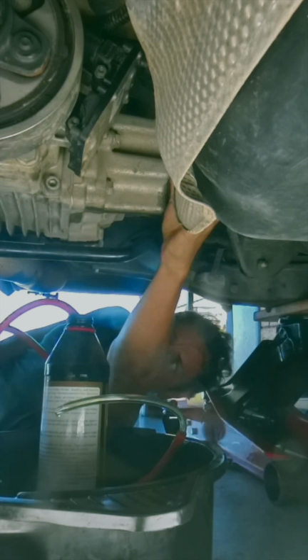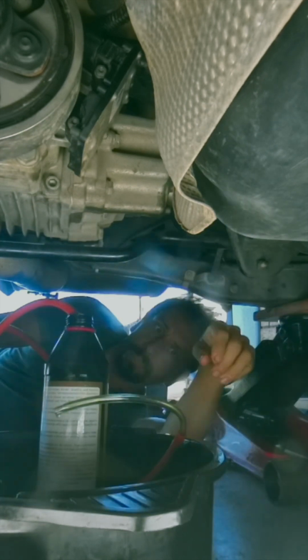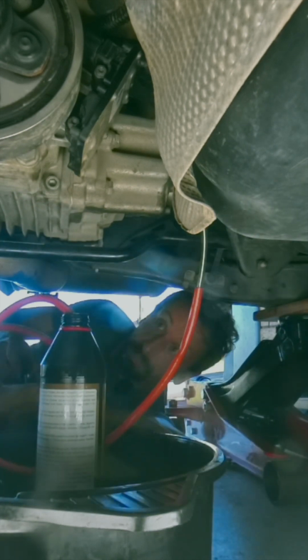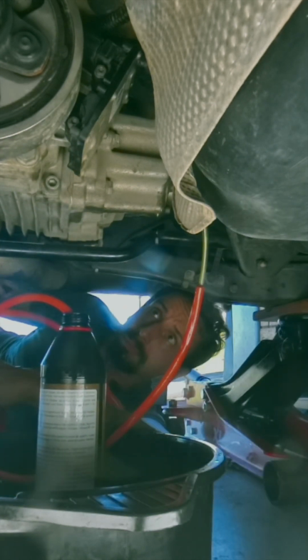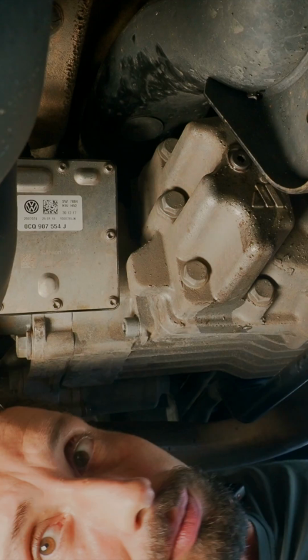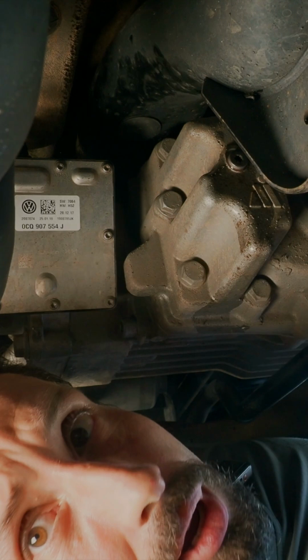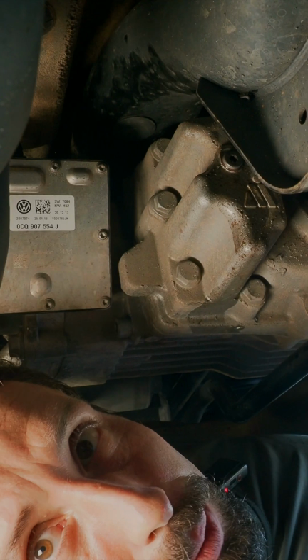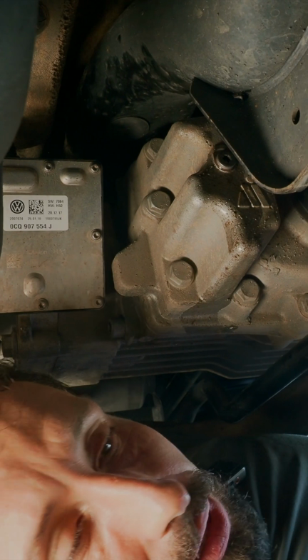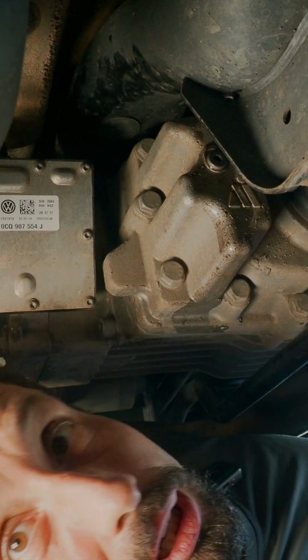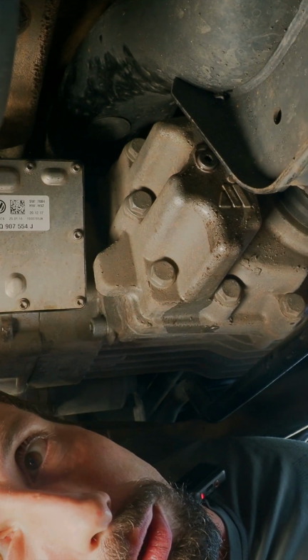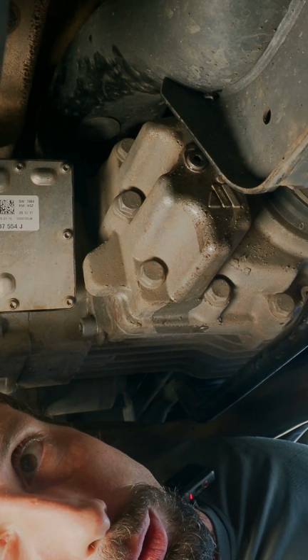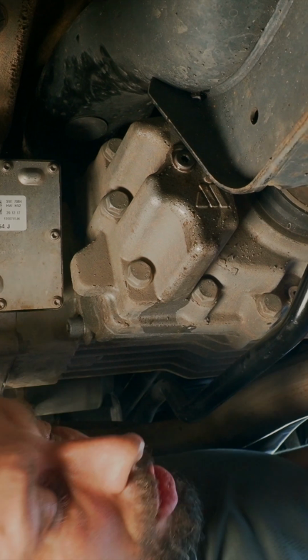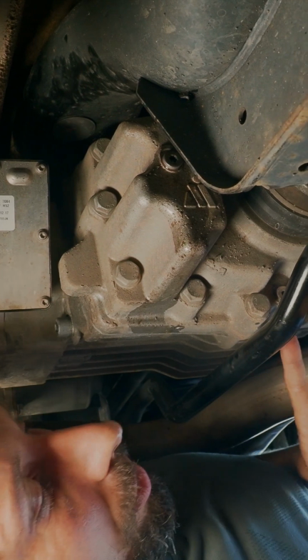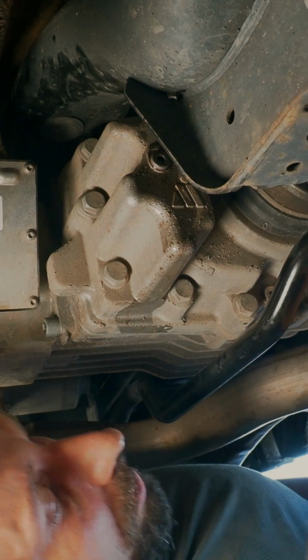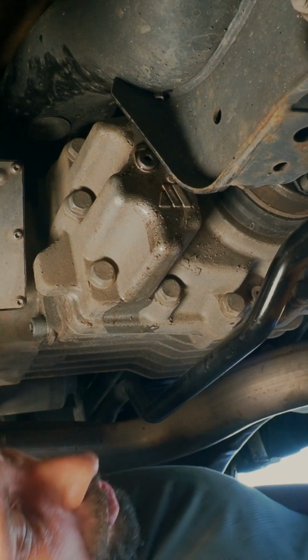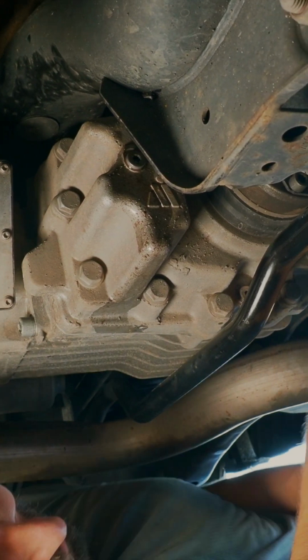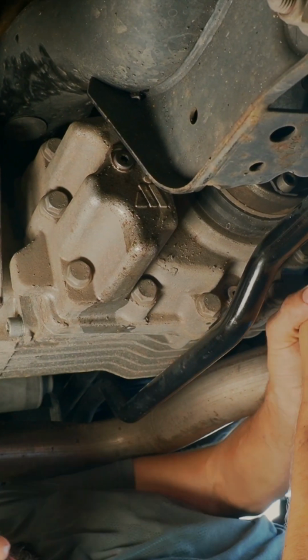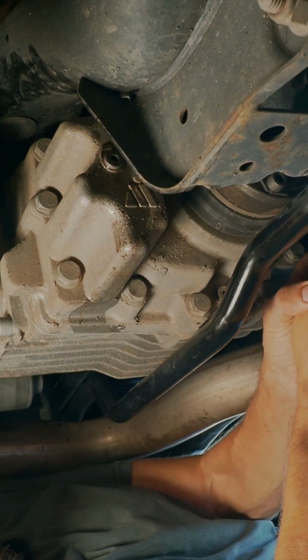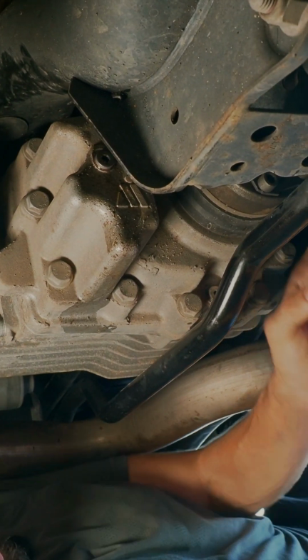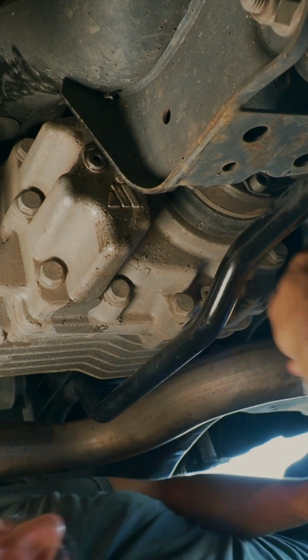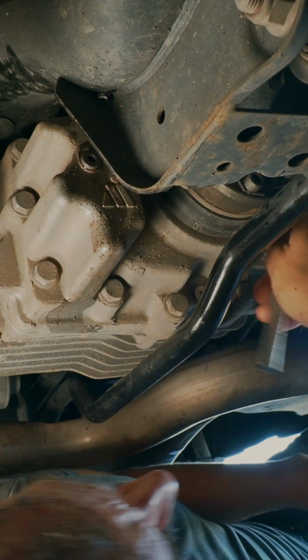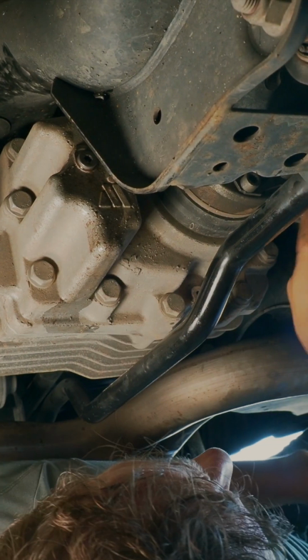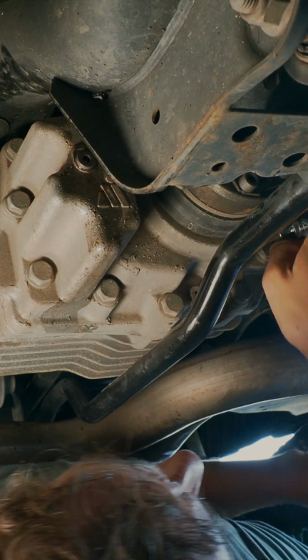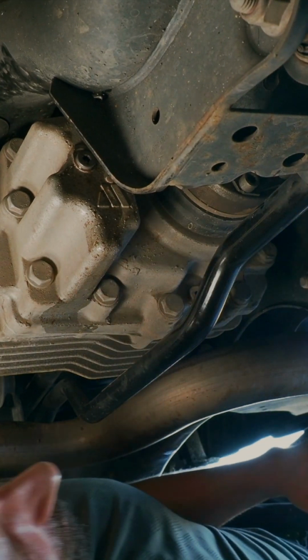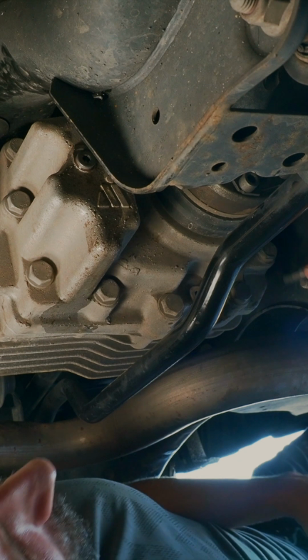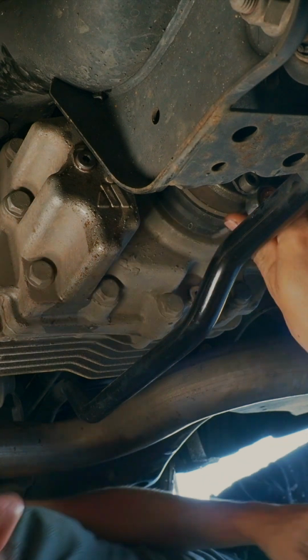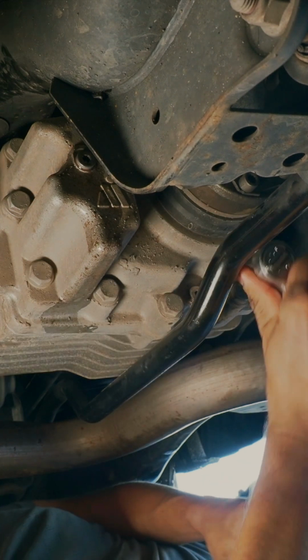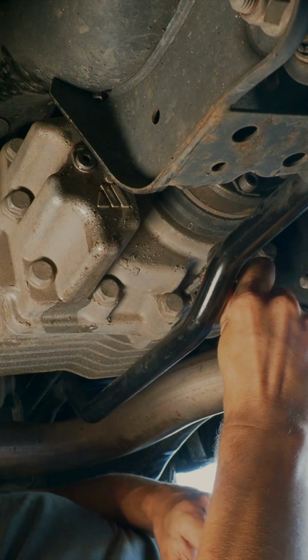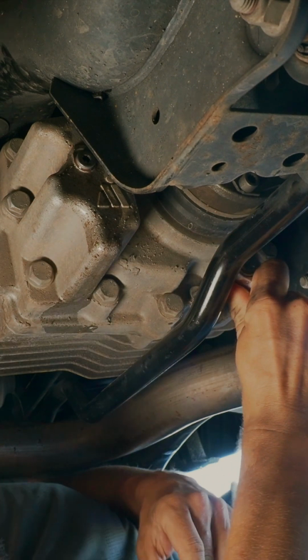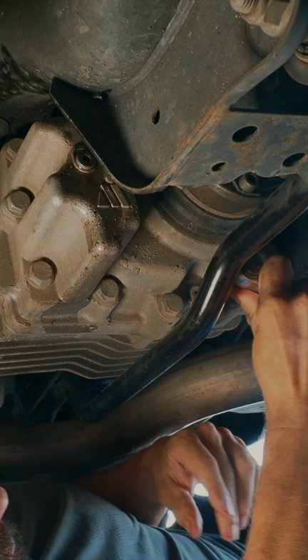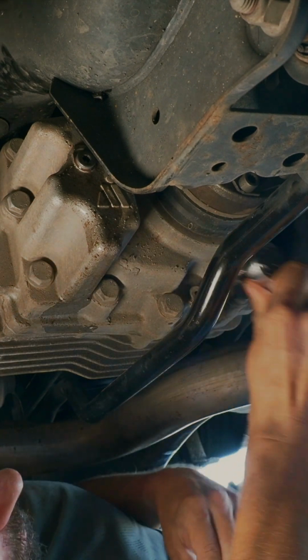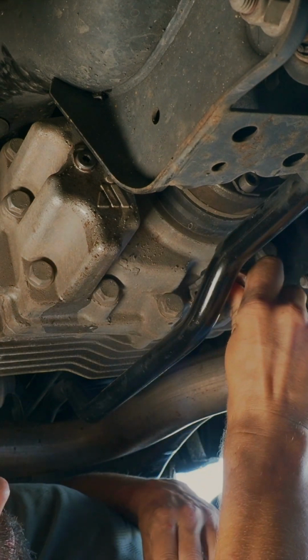Now topping up the oil. Since we're already down here, we can also change the oil of the rear differential. The fill plug is here in the back — it's easy. And the drain plug is down here.